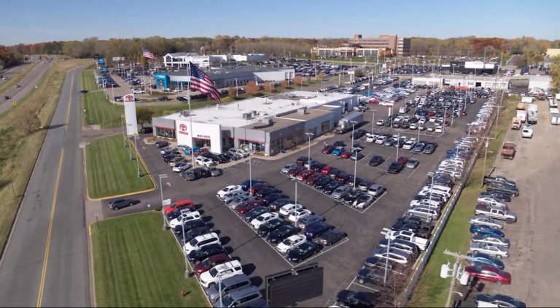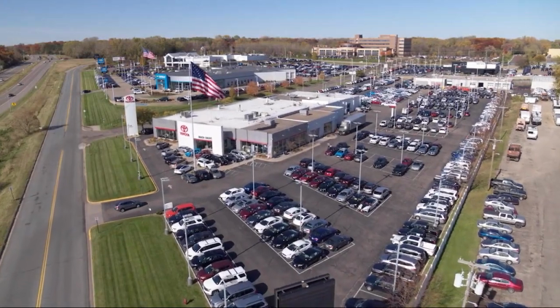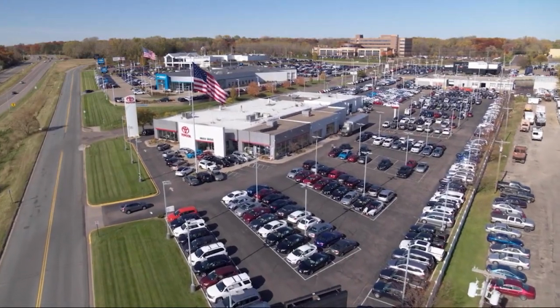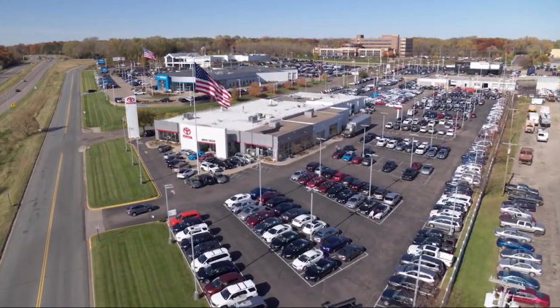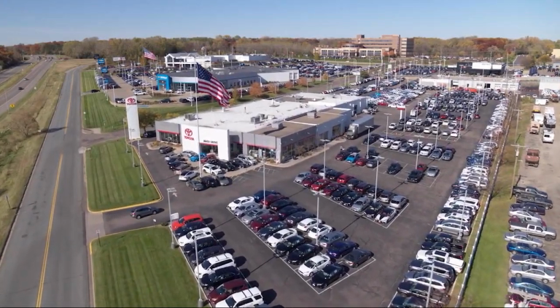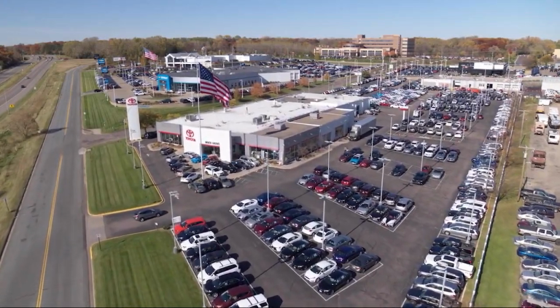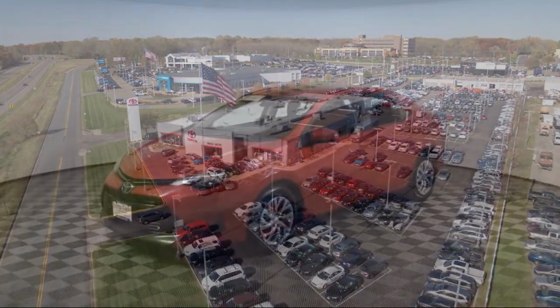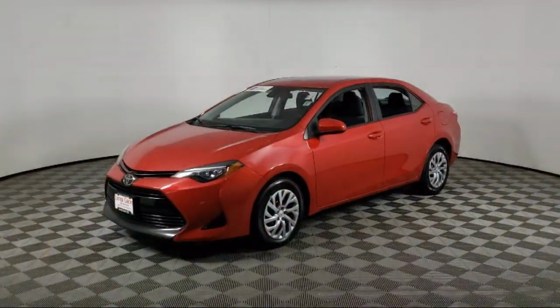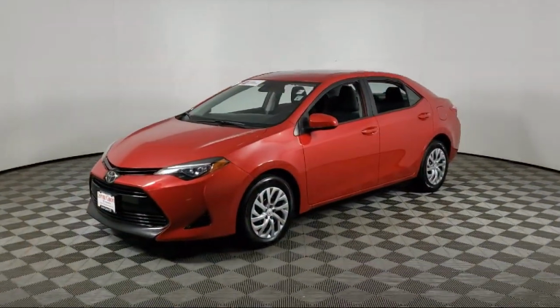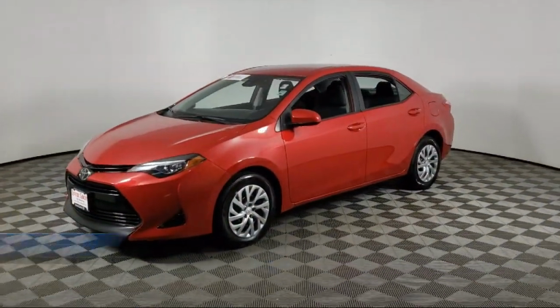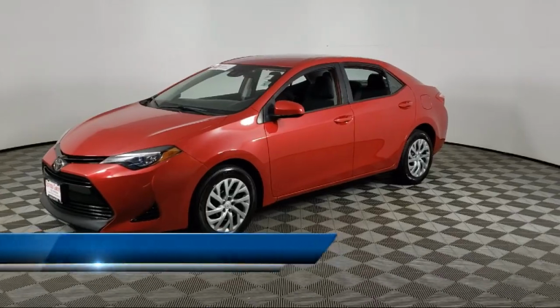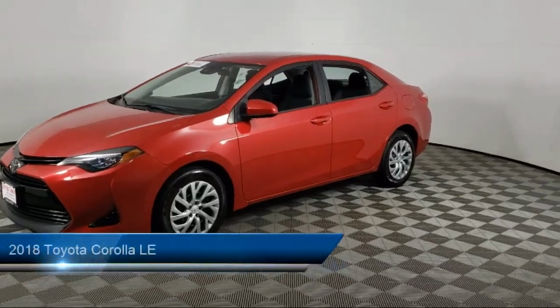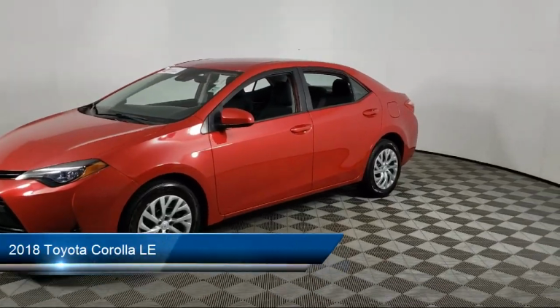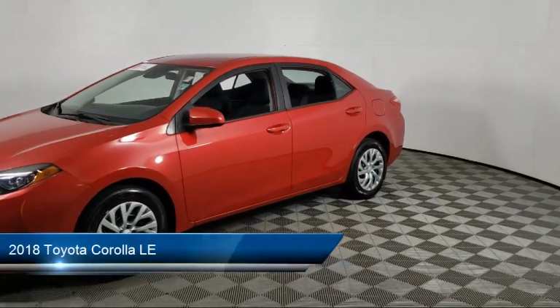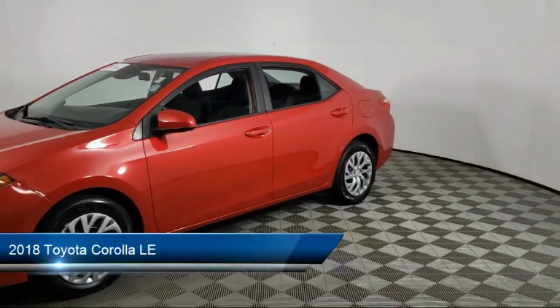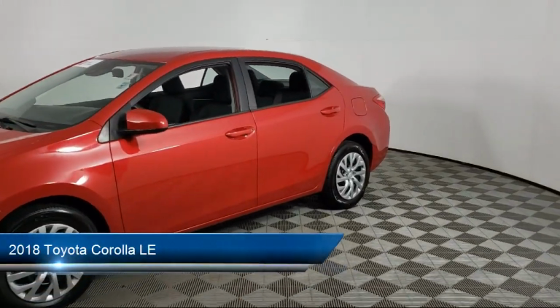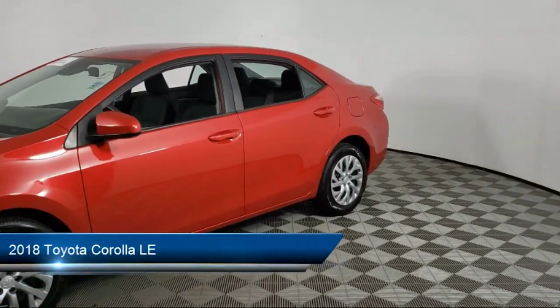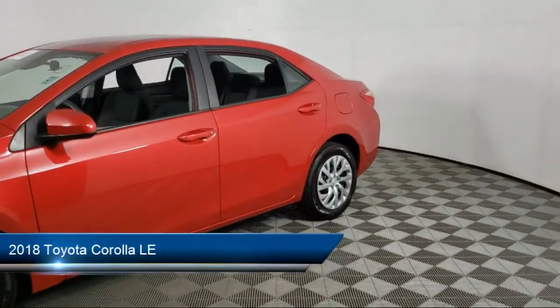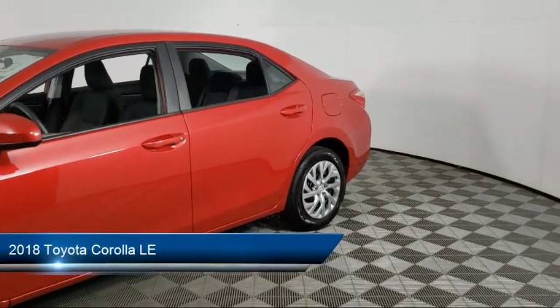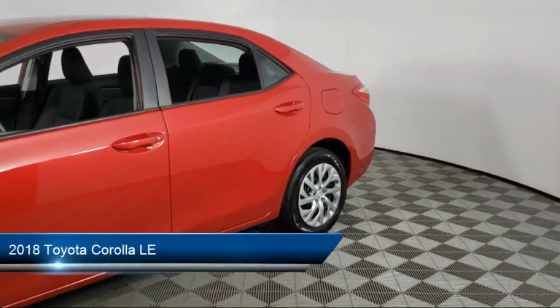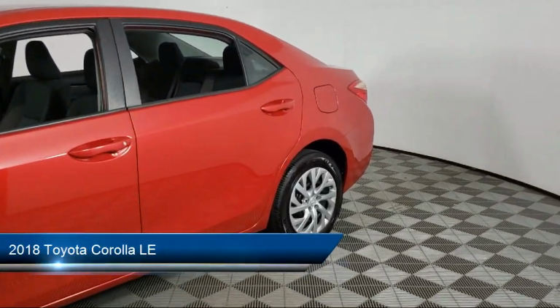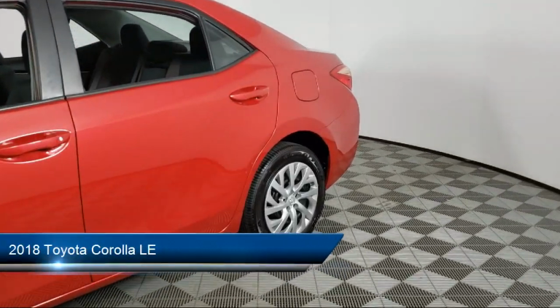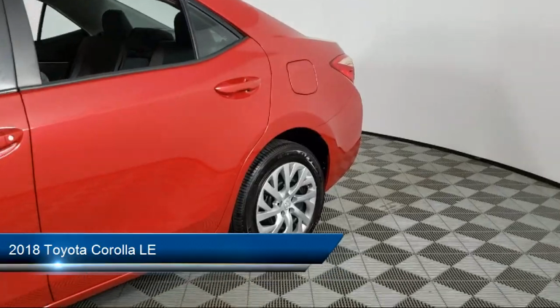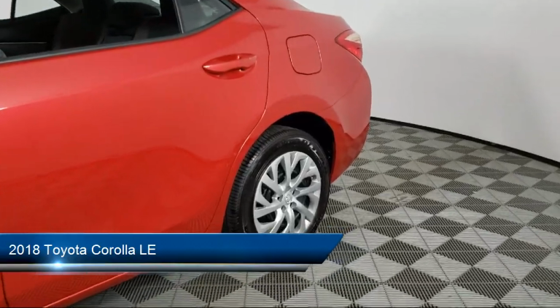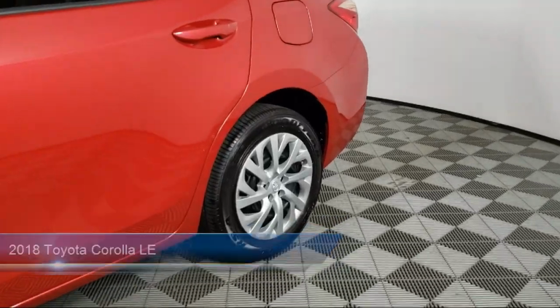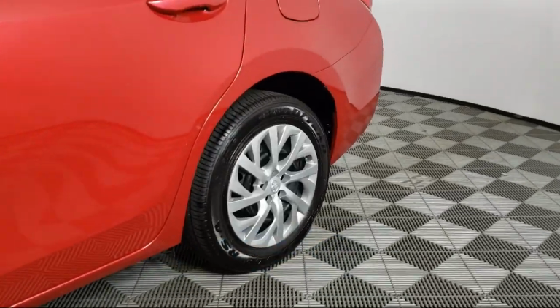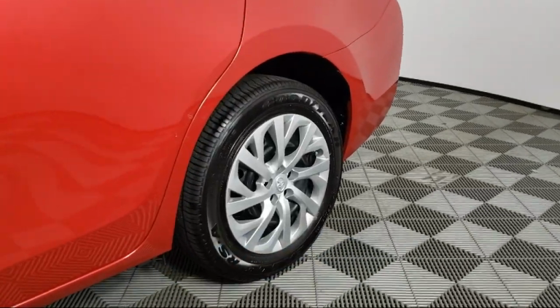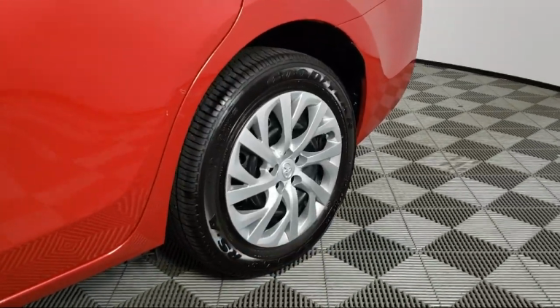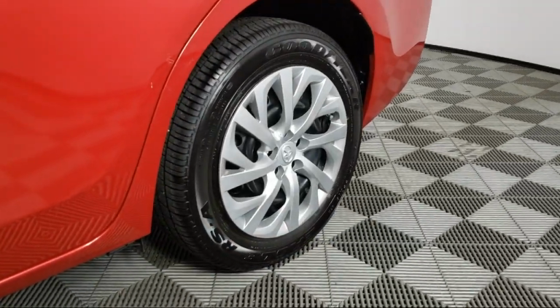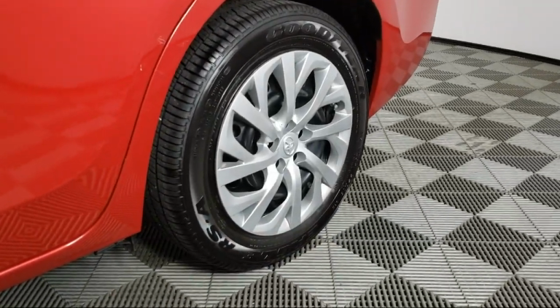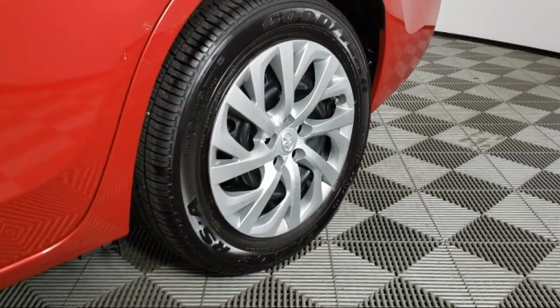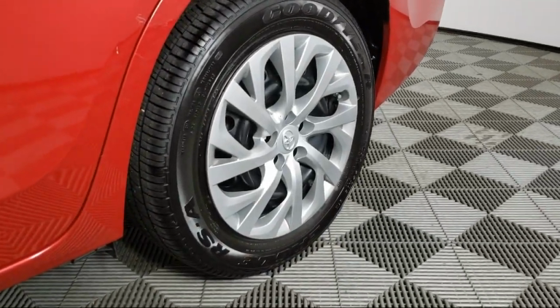Invergrove Toyota welcomes your interest in one of our great vehicles that comes equipped with keyless entry, air conditioning, traction control, power windows, CD player, cruise control, and power door locks.